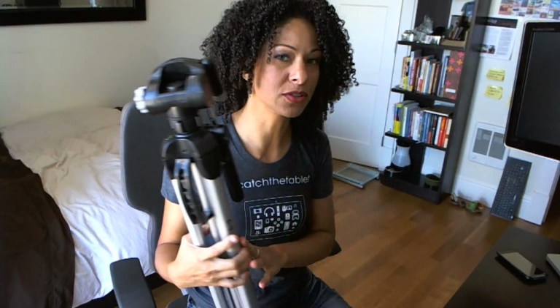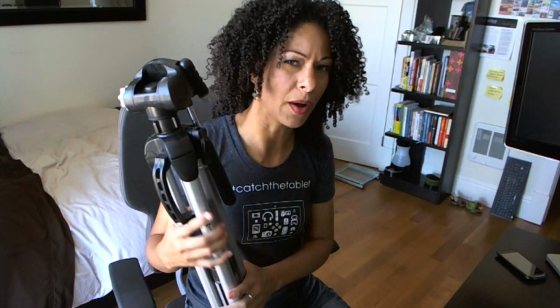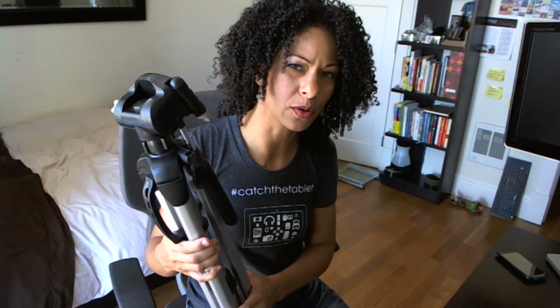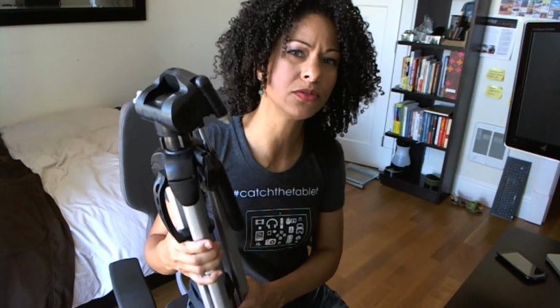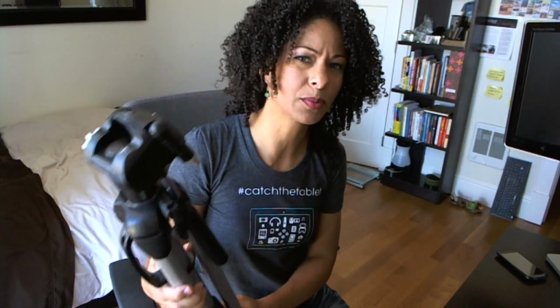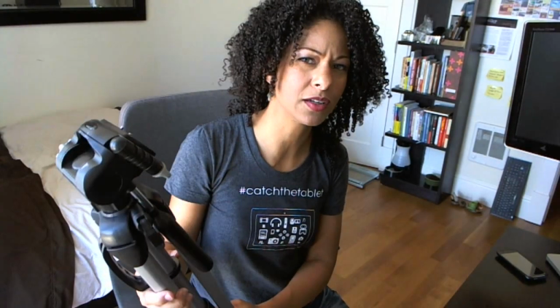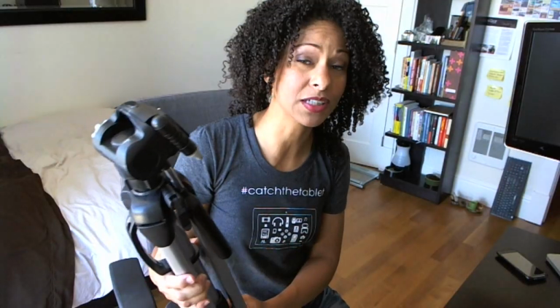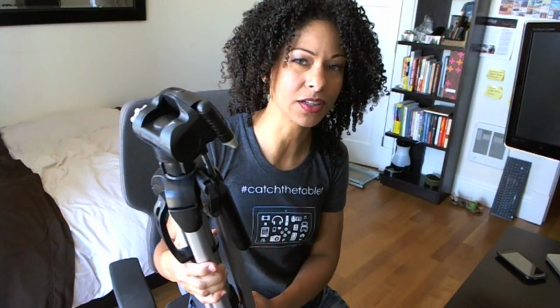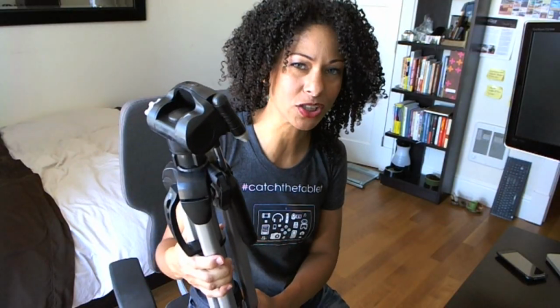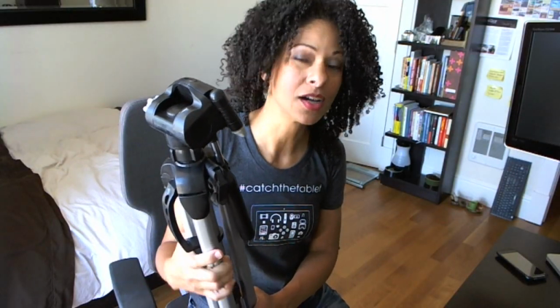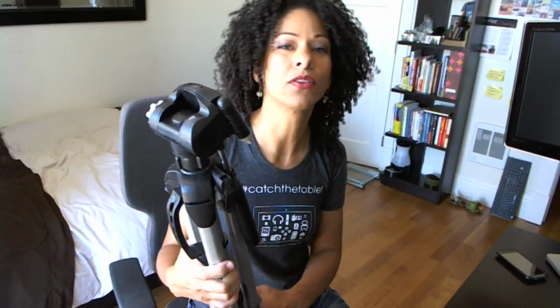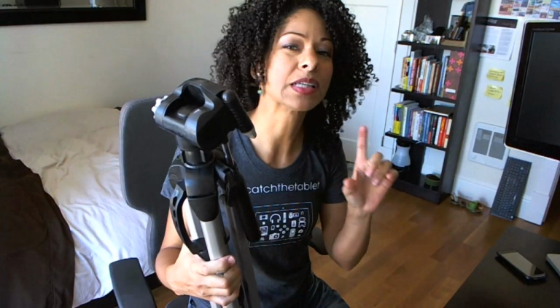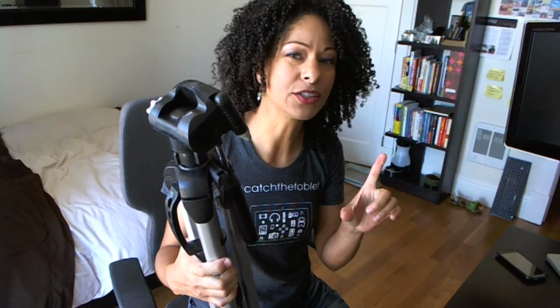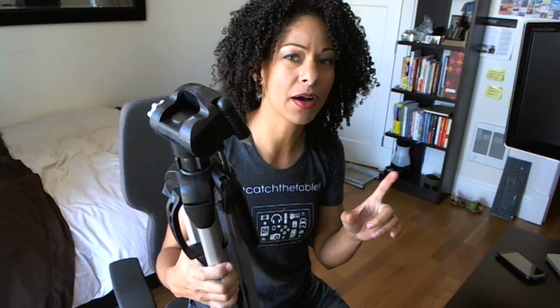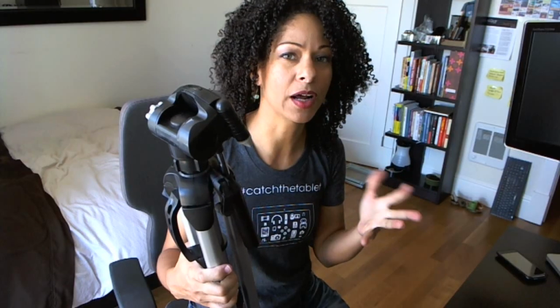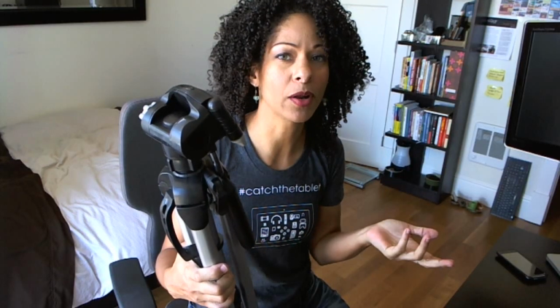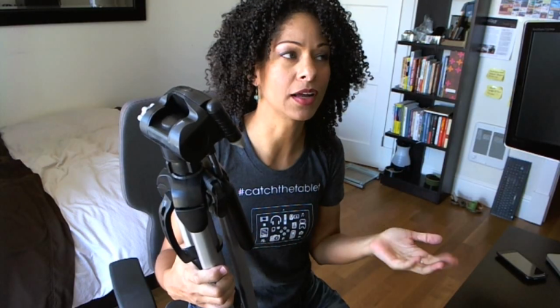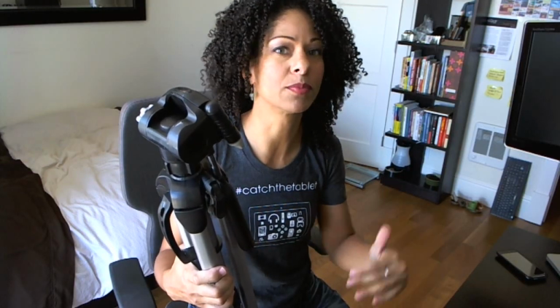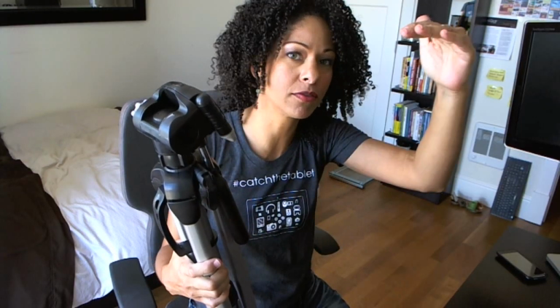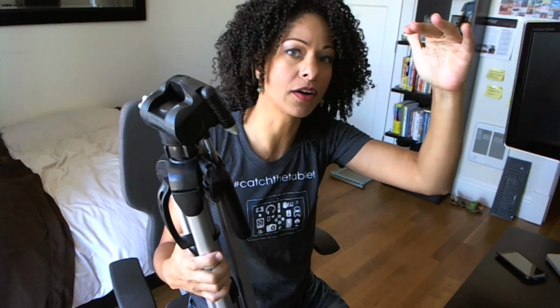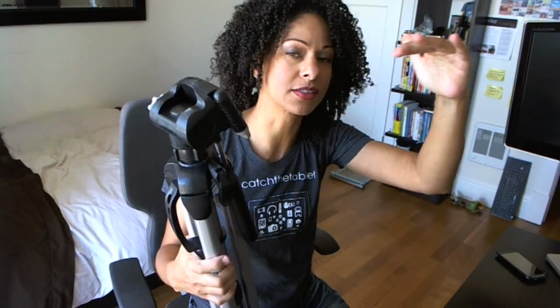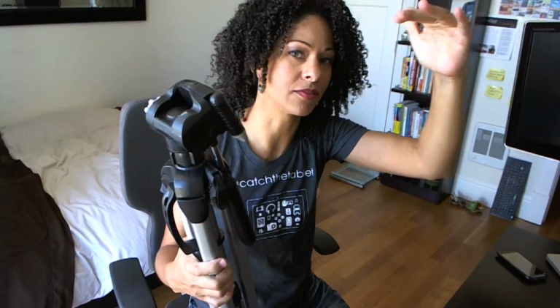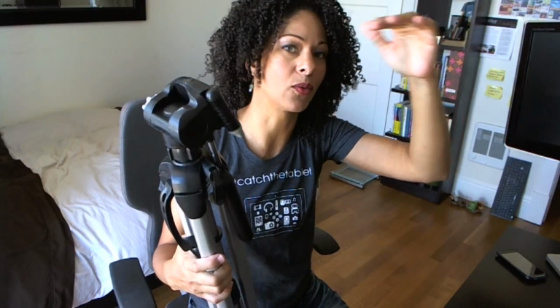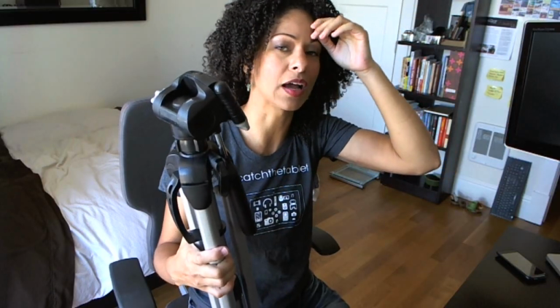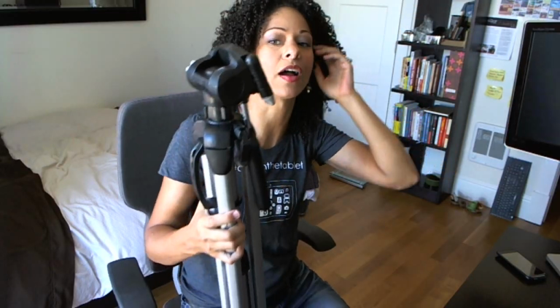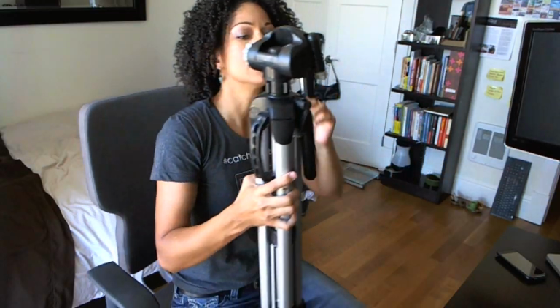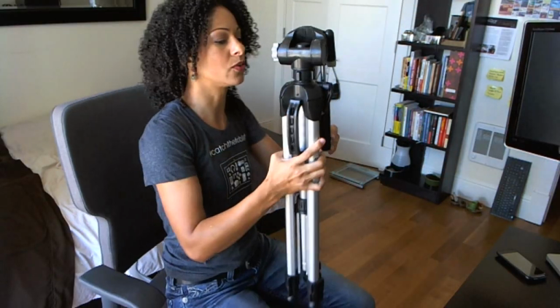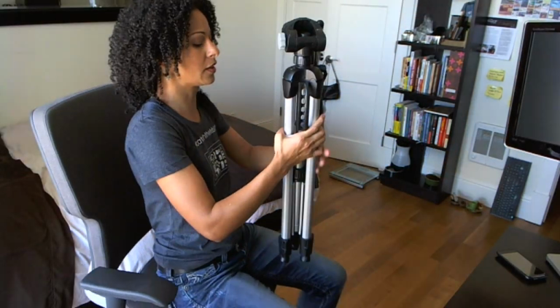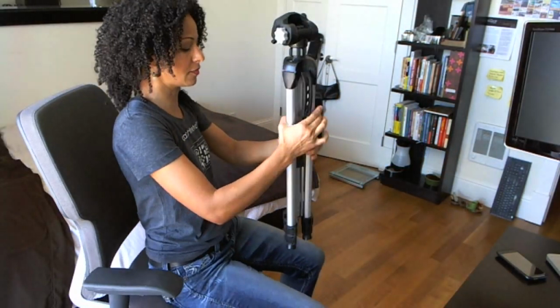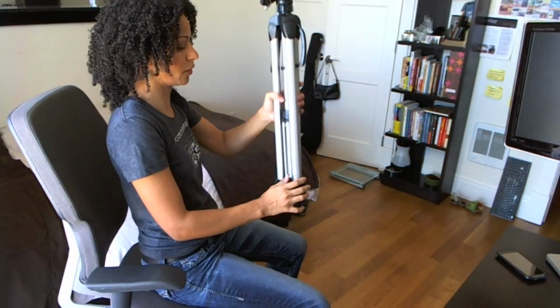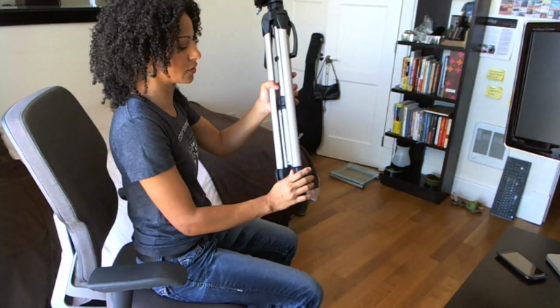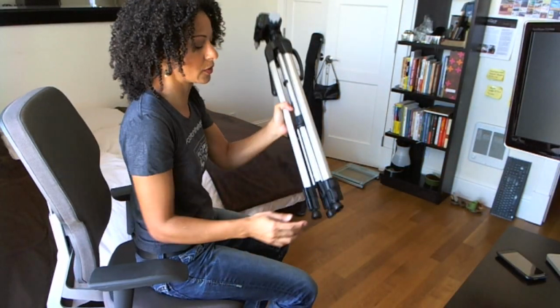Most tripods will go up to somewhere between 50 to 70 inches, although there are some mini tripods. I recommend one that goes above the audience where their heads are at, so you can definitely film whatever's on the screen.